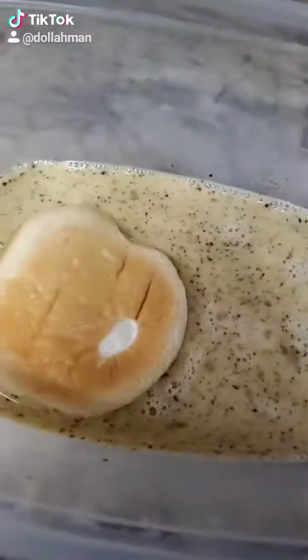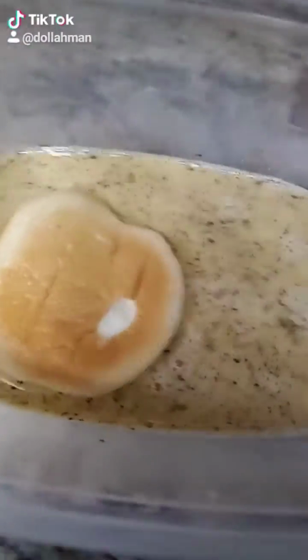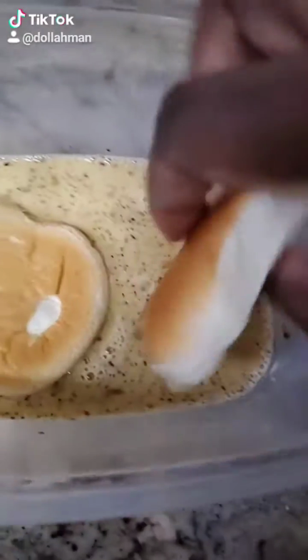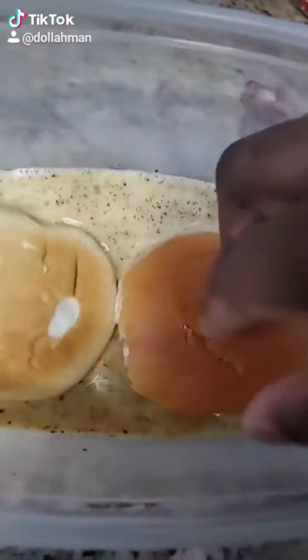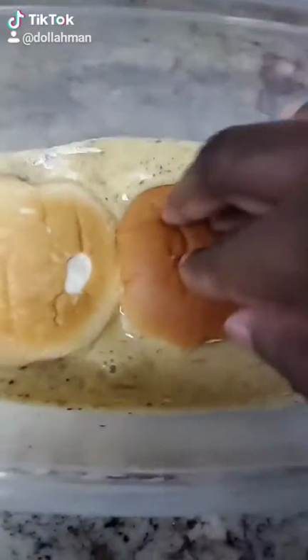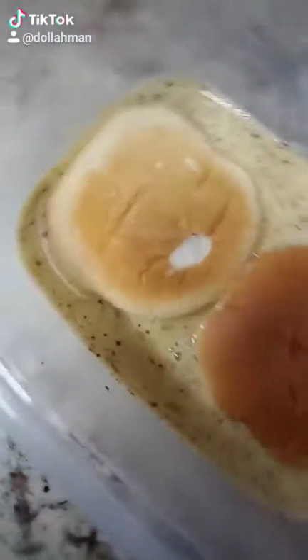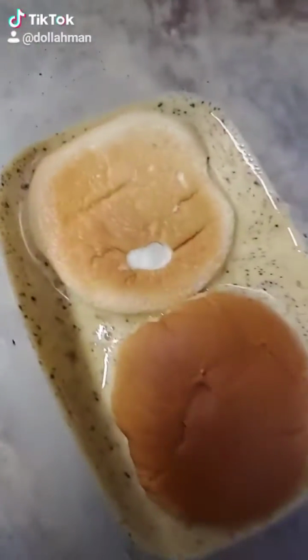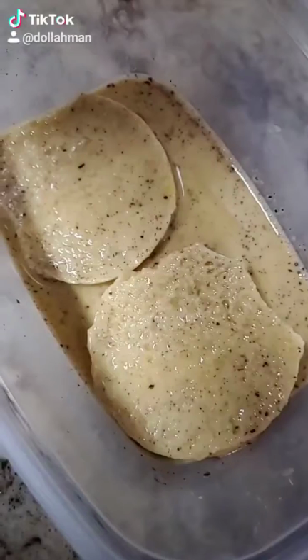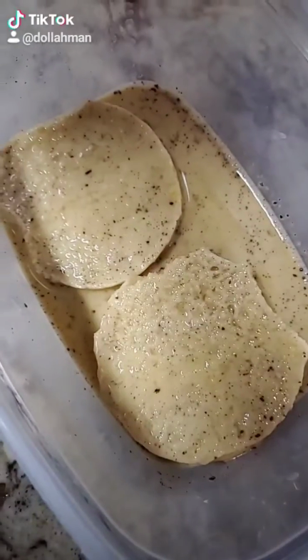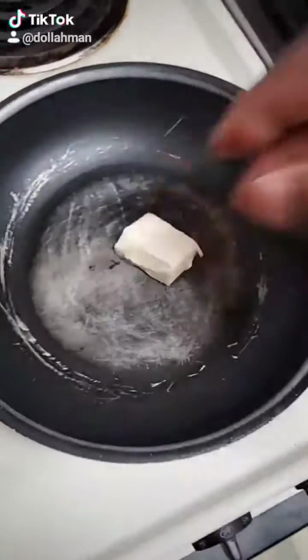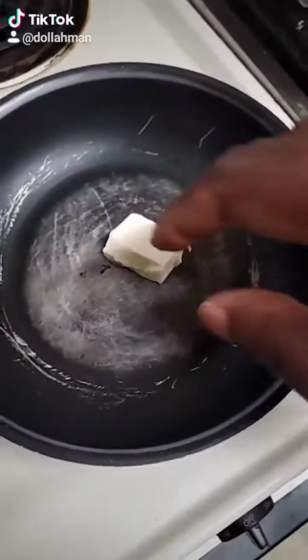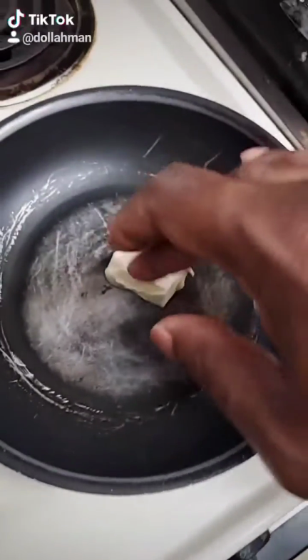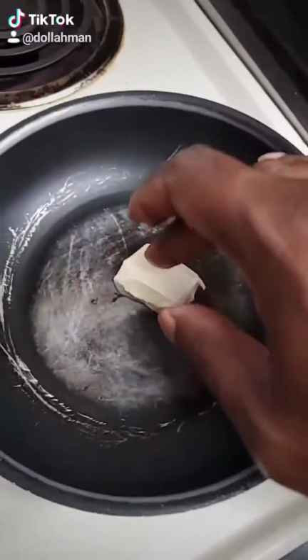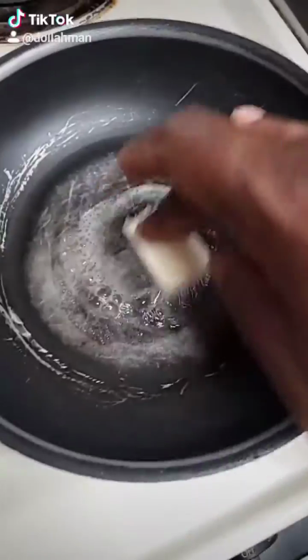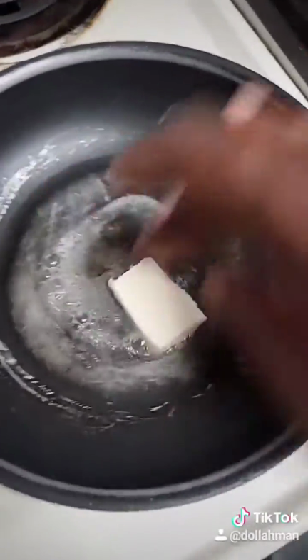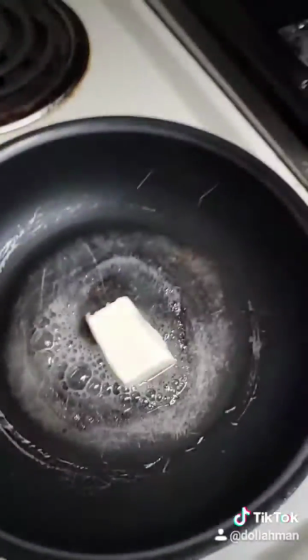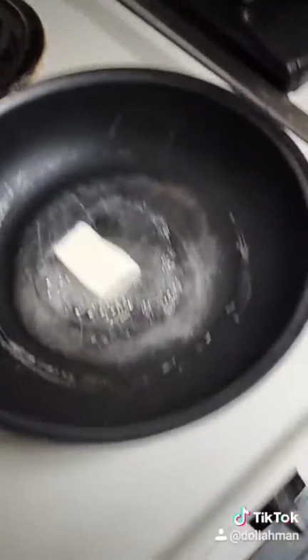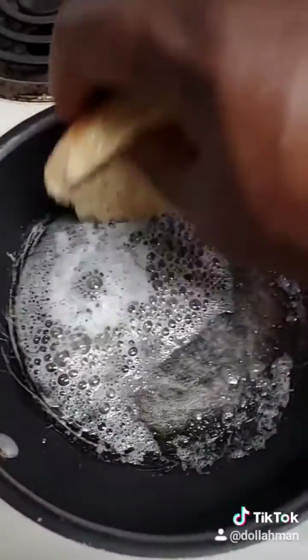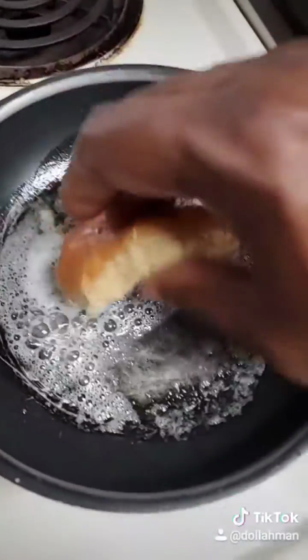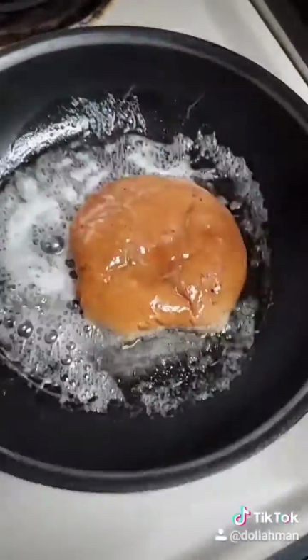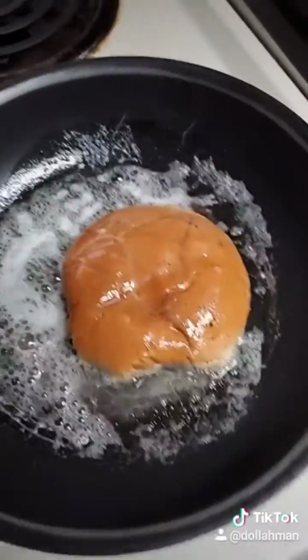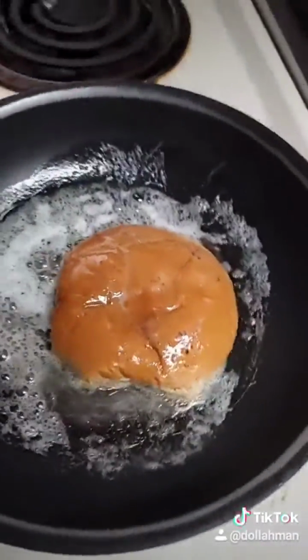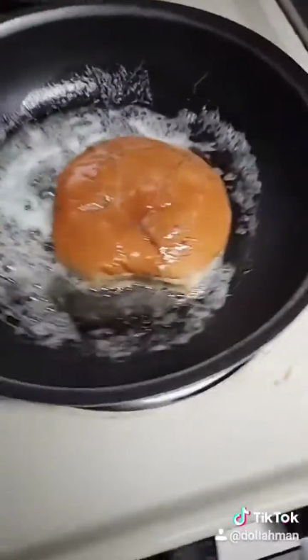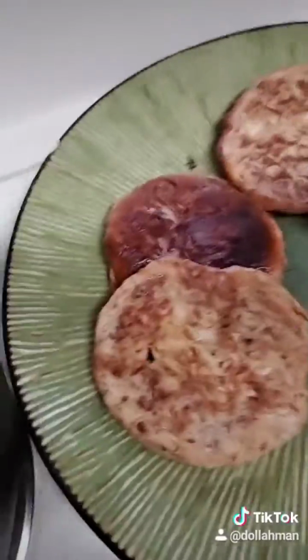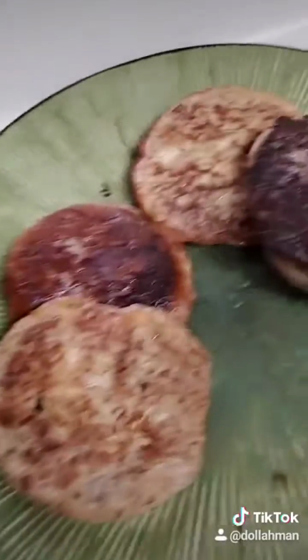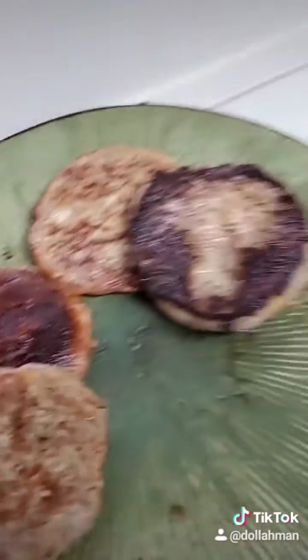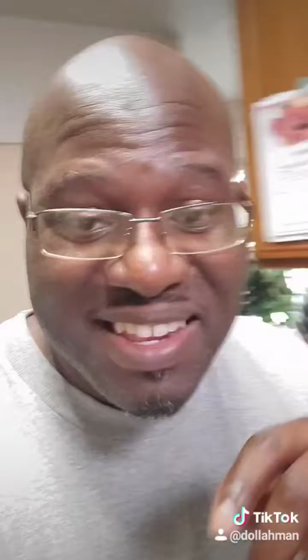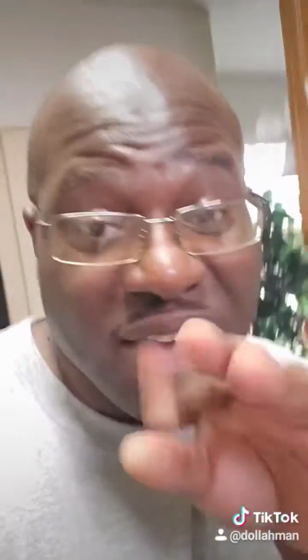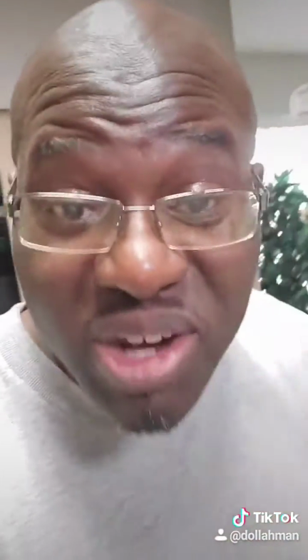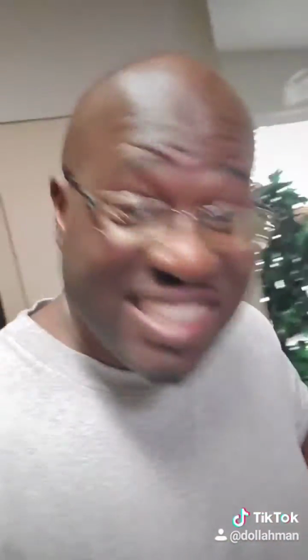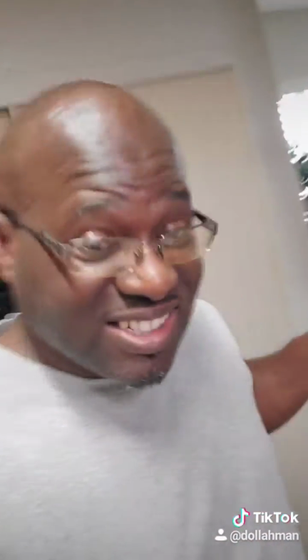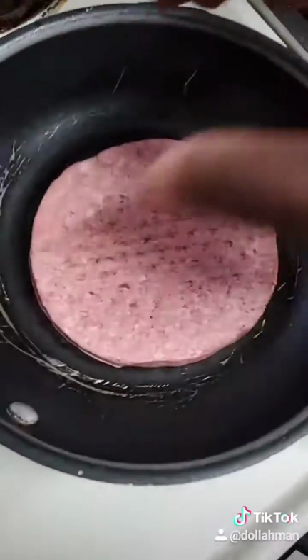Get them buns in there. Get that butter in the pan — sizzle, sizzle! That transfer... listen at that sizzle. Look at those buns!